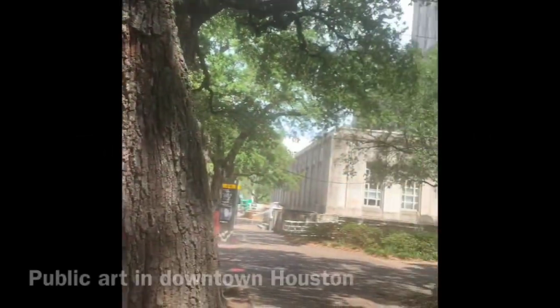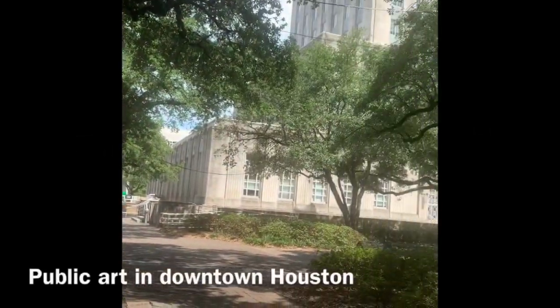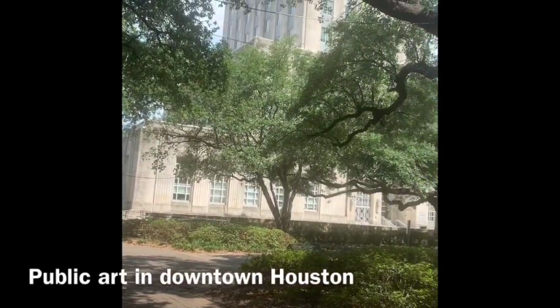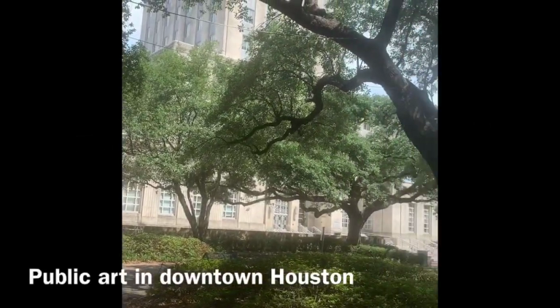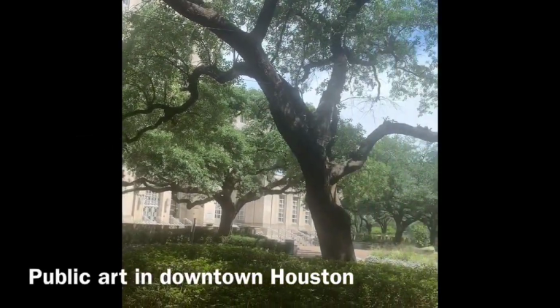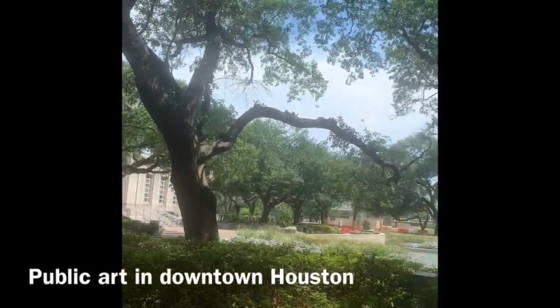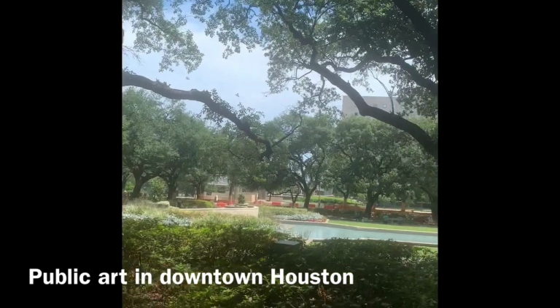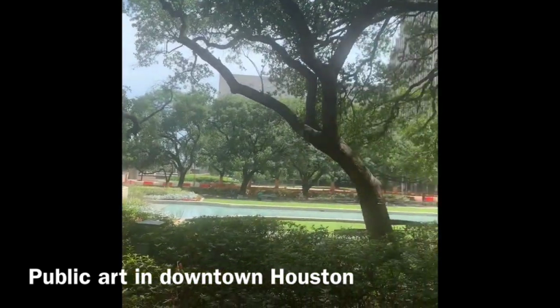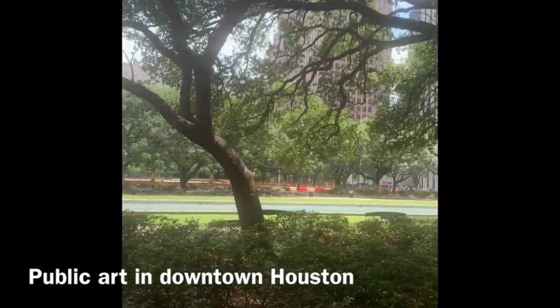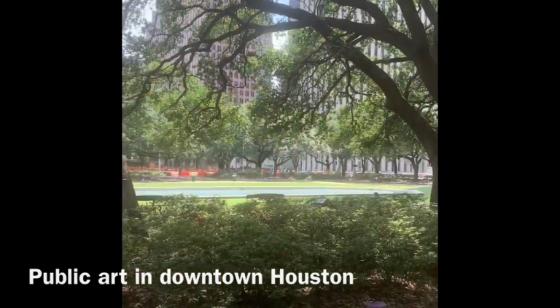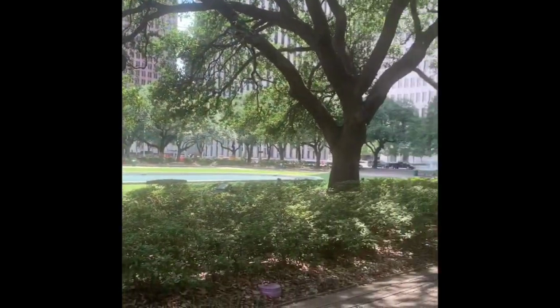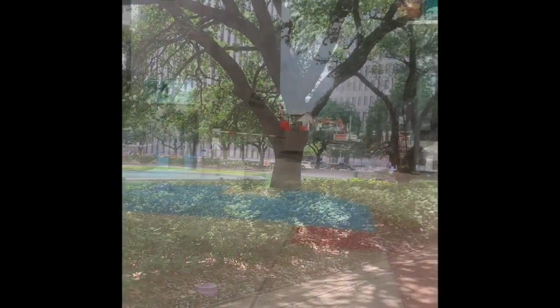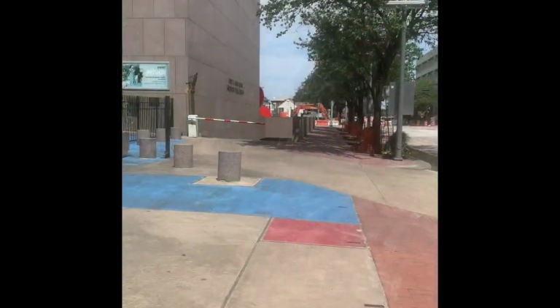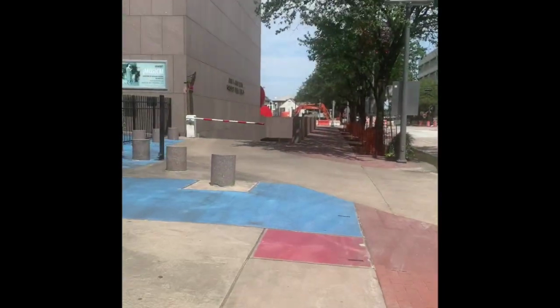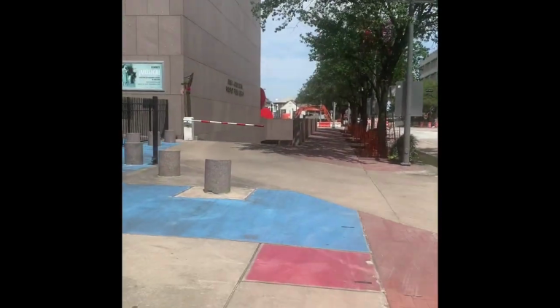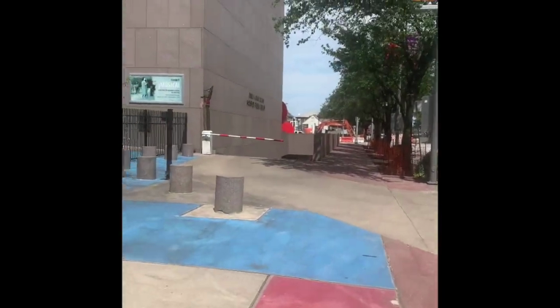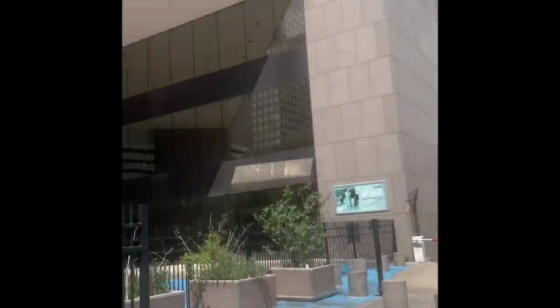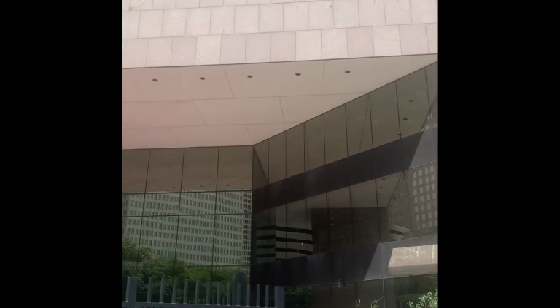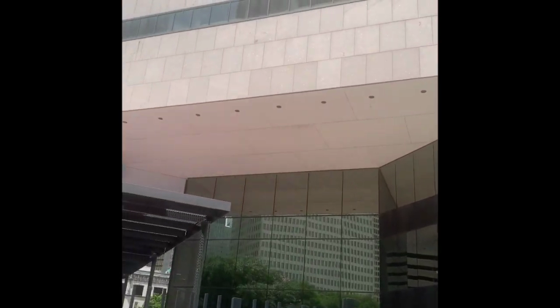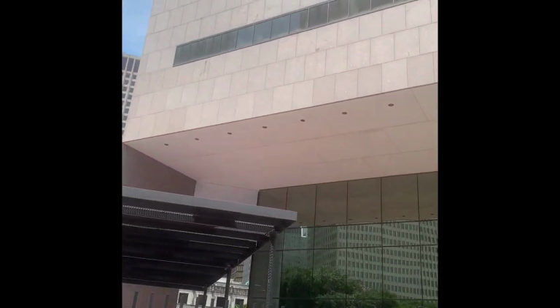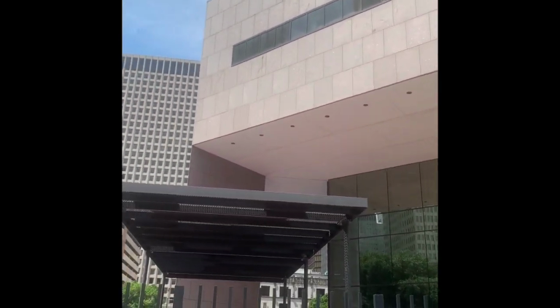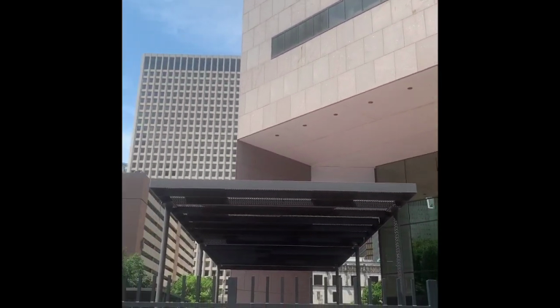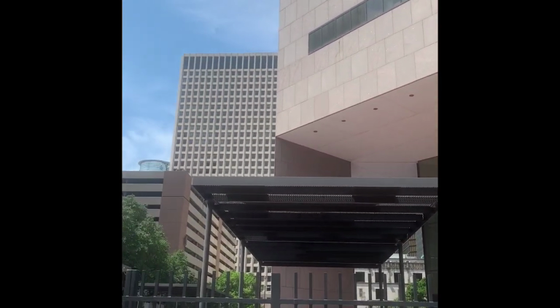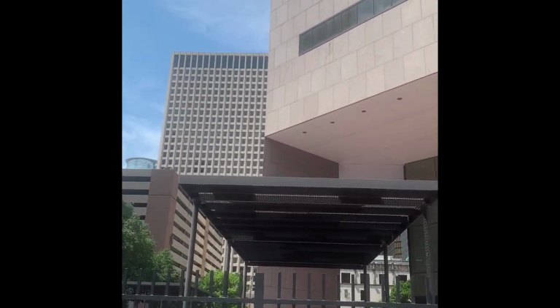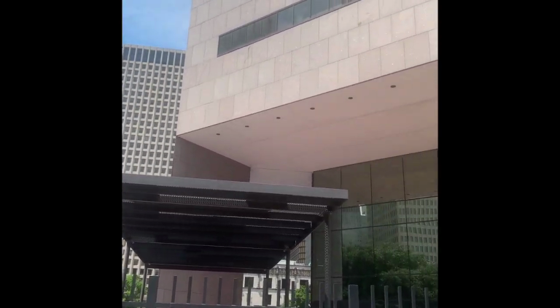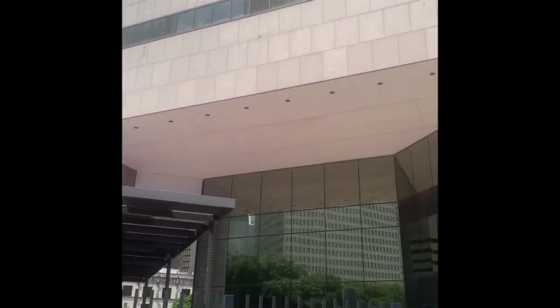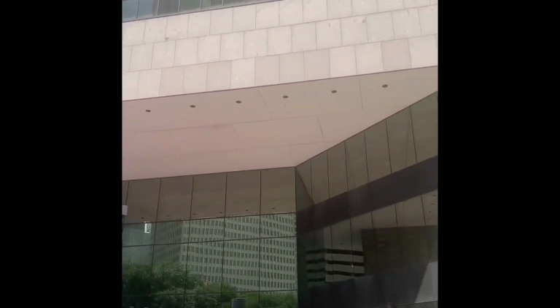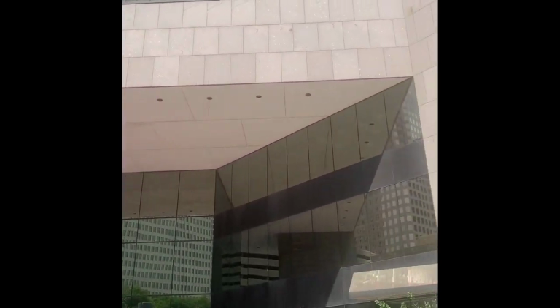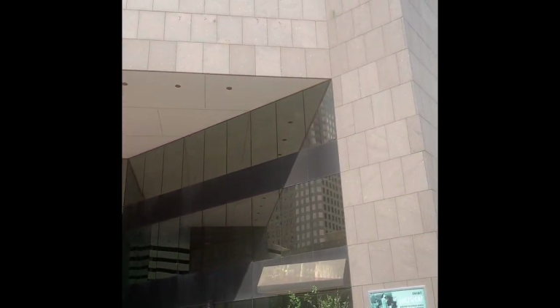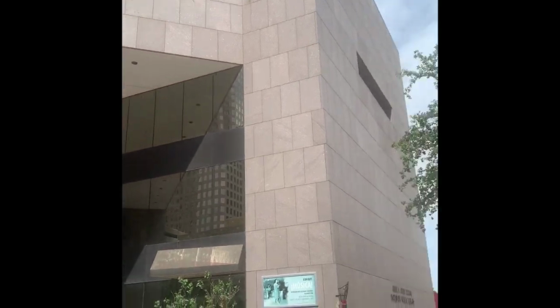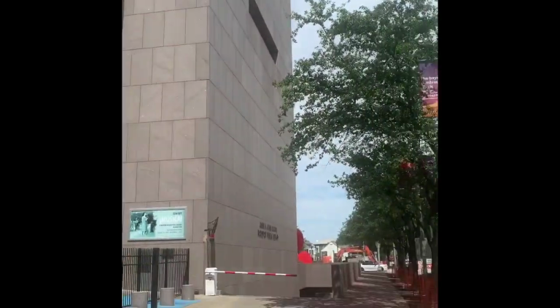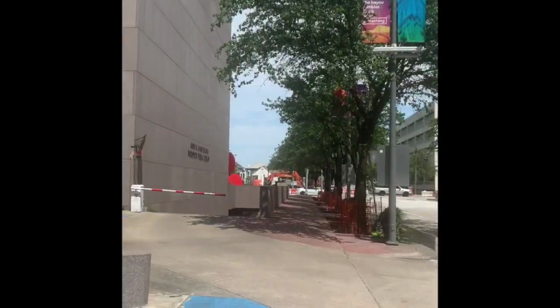We're off to explore another sculpture in downtown Houston. Here I am at the downtown central branch of the Houston Public Library. A fun fact about today's sculpture is that it used to be located in the plaza, but in 2006 it was moved.